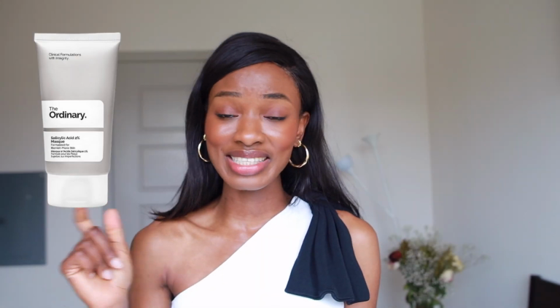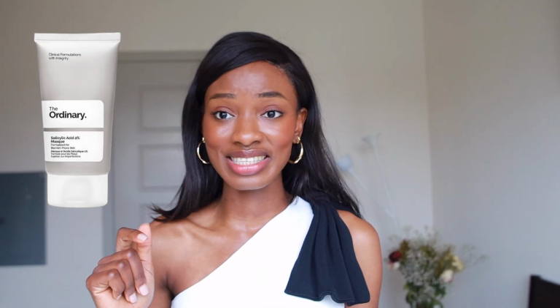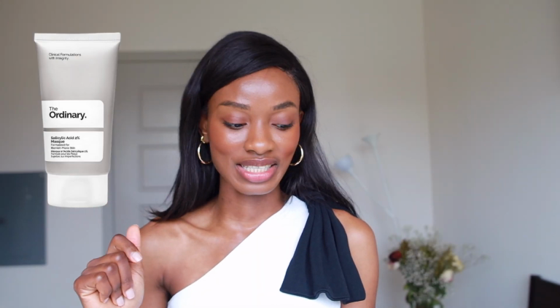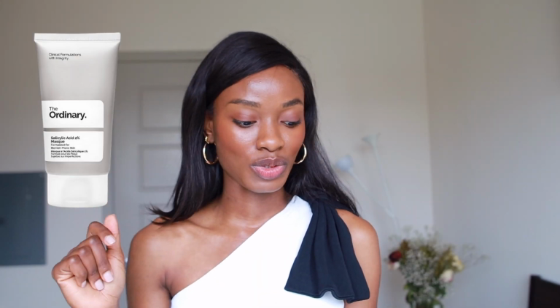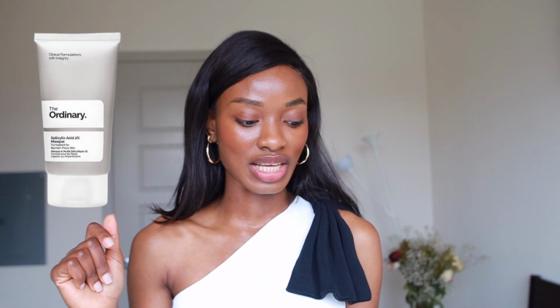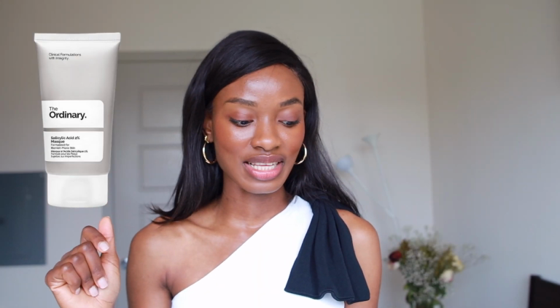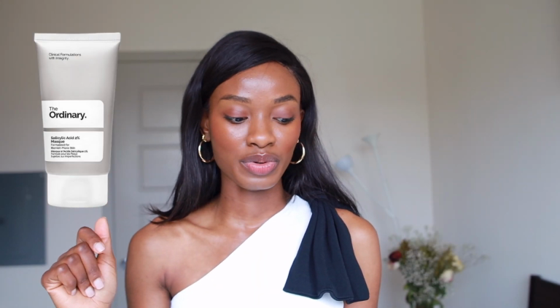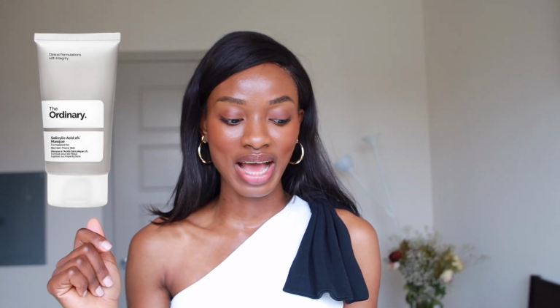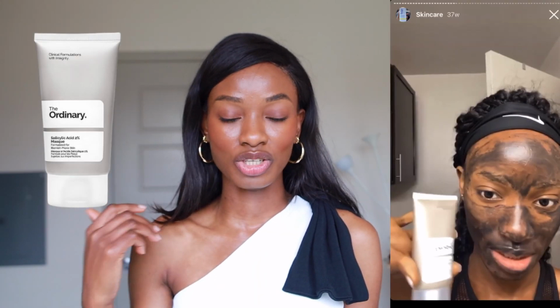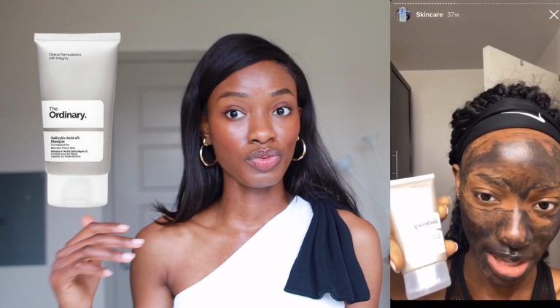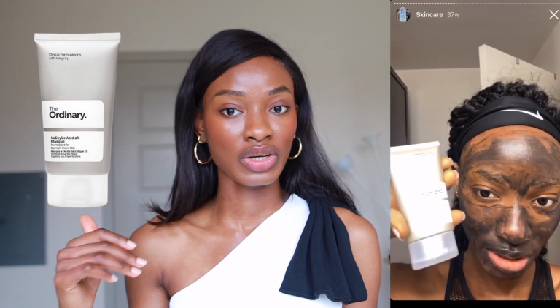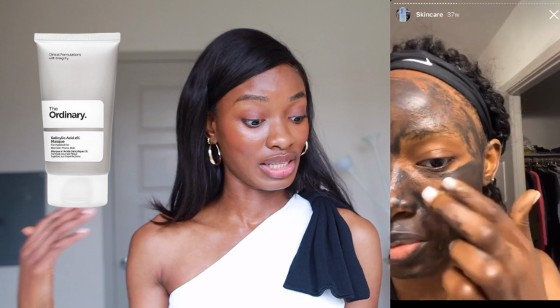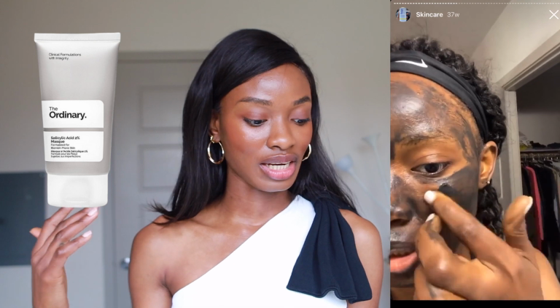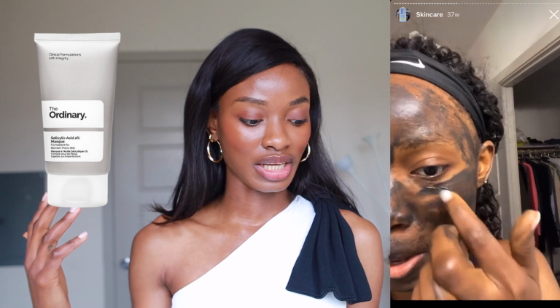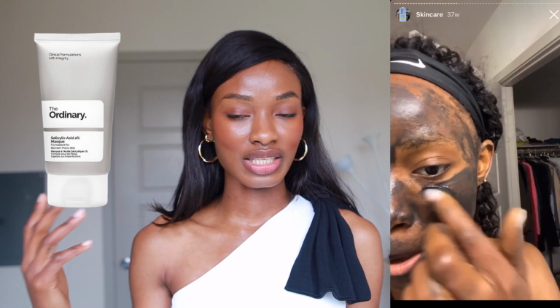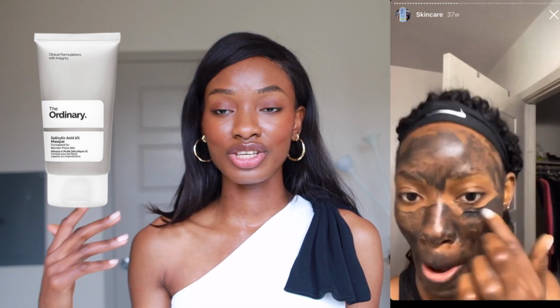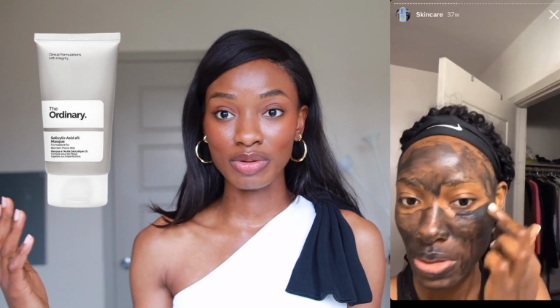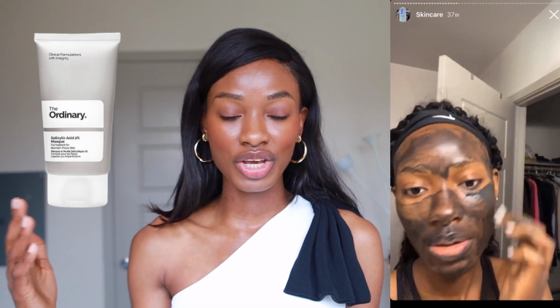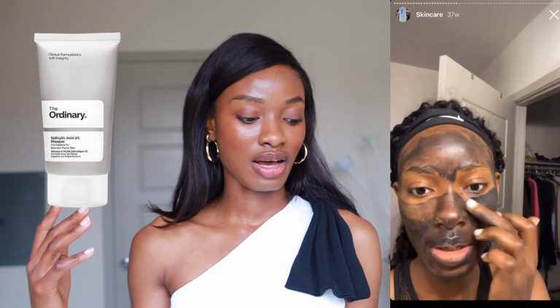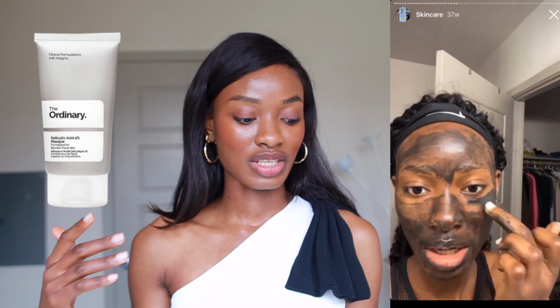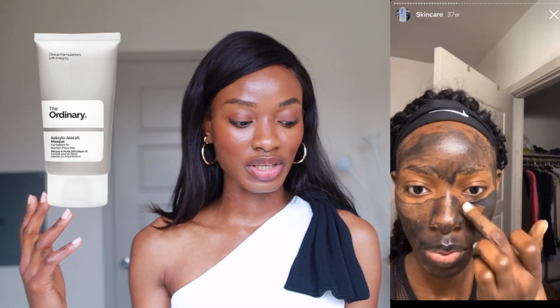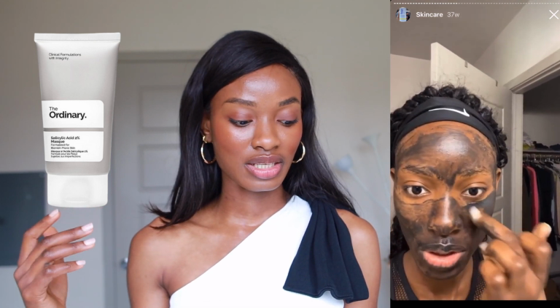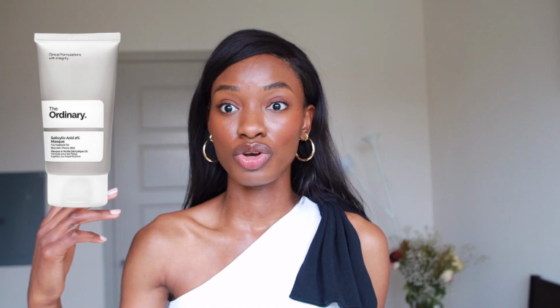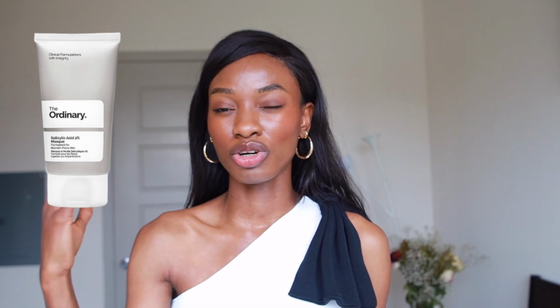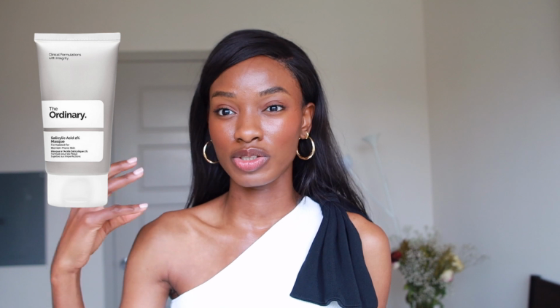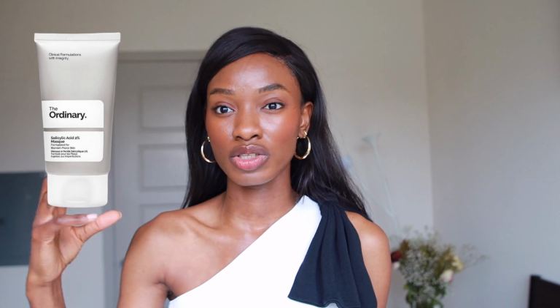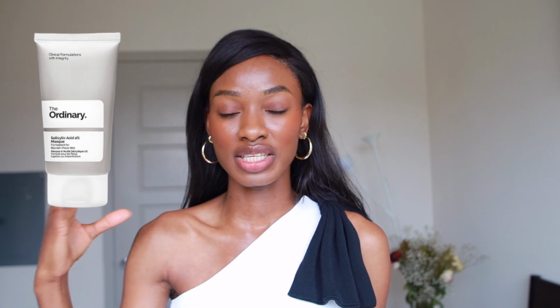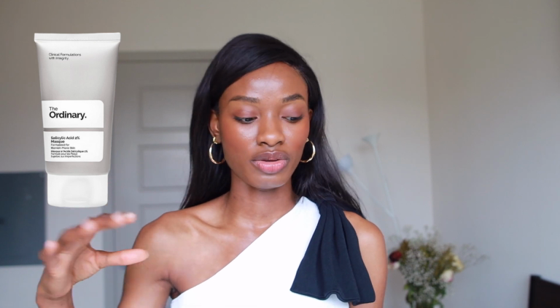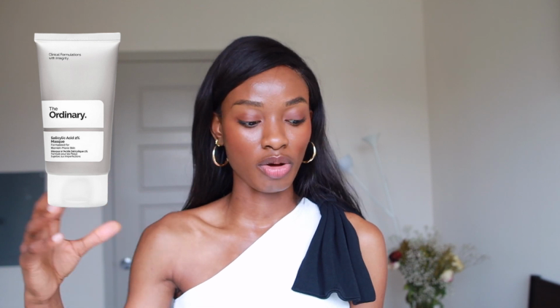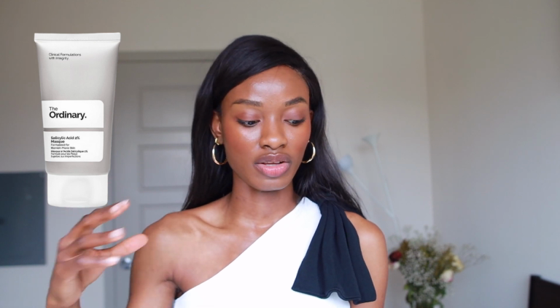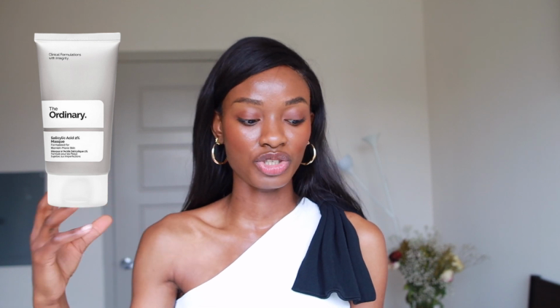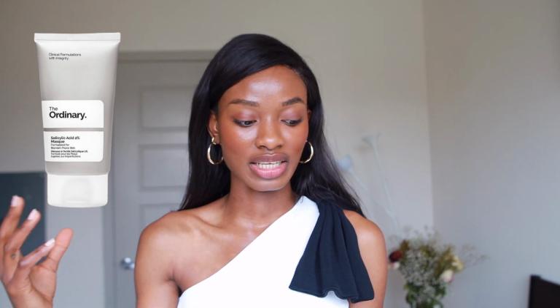Salicylic acid is the next one — the Salicylic Acid 2% Mask. I actually own this one and I really like it. Salicylic acid is a BHA, it's an exfoliant, but it also helps unclog the pores of all the skin cells that could potentially cause acne.